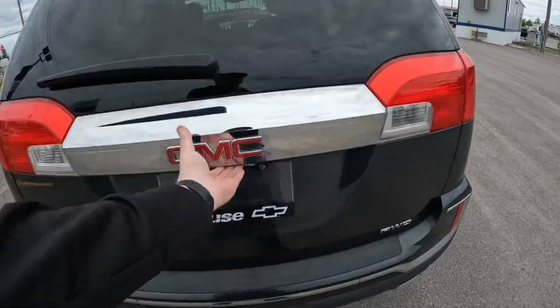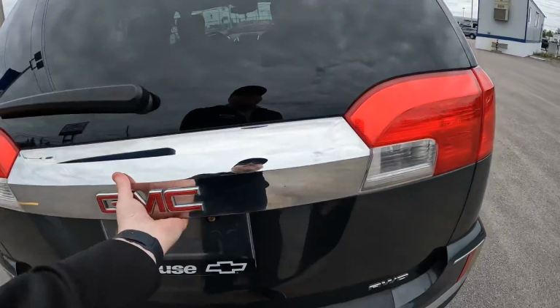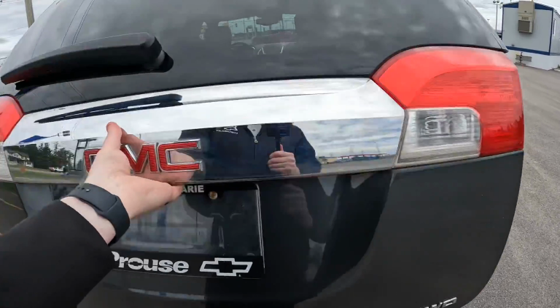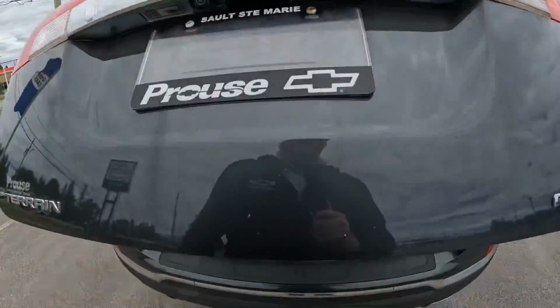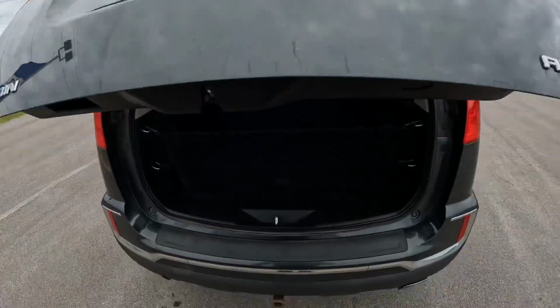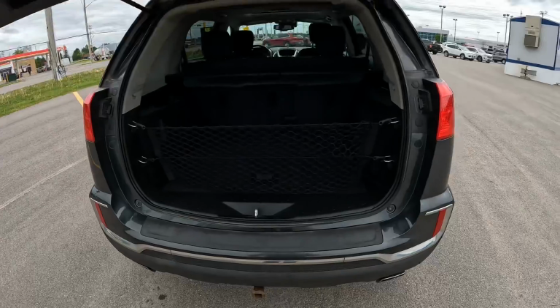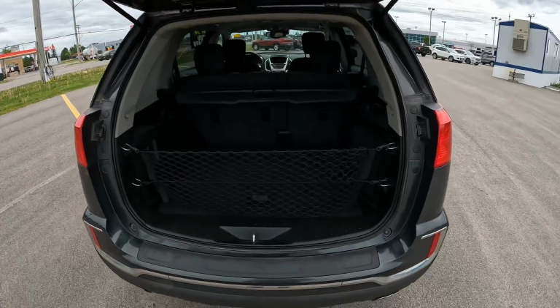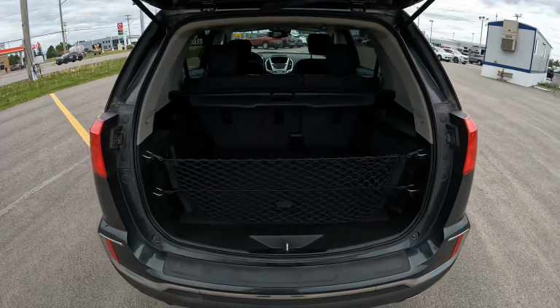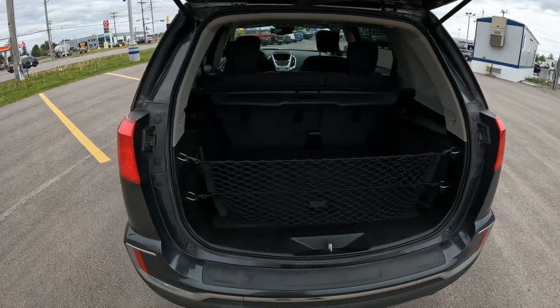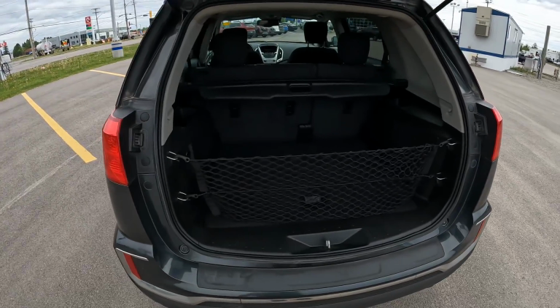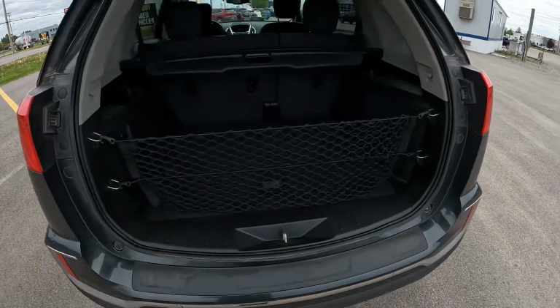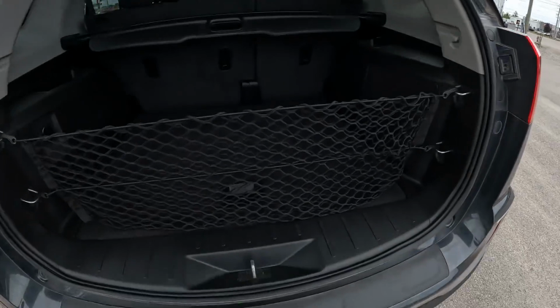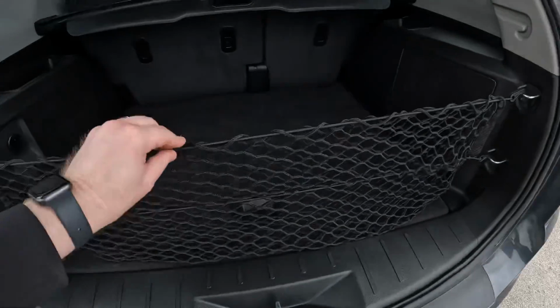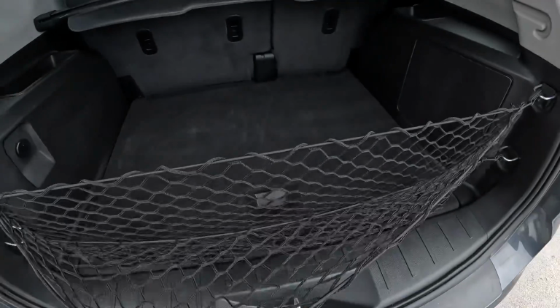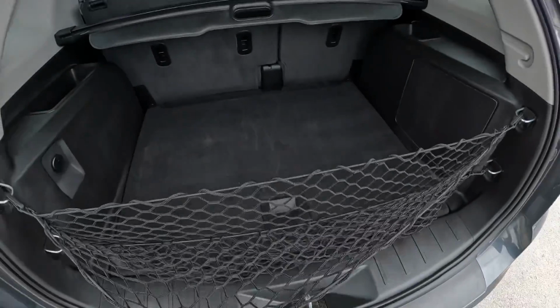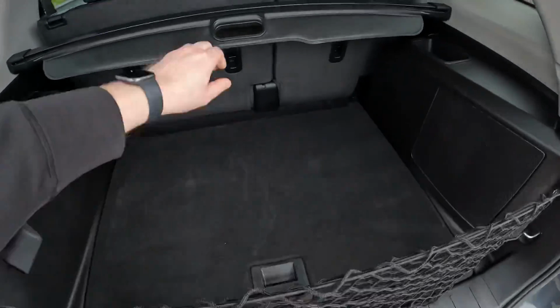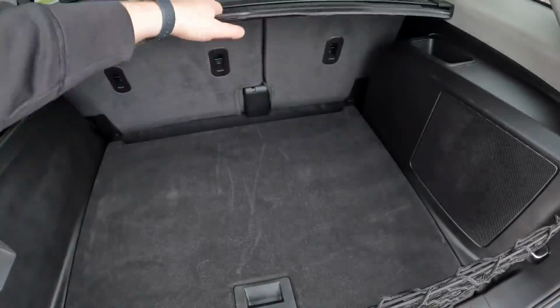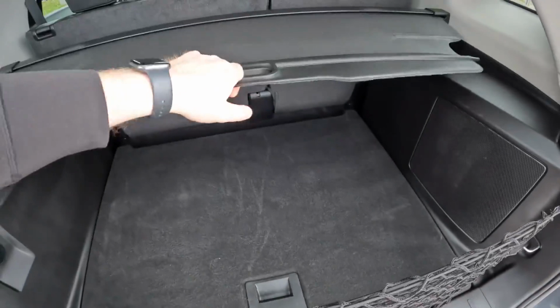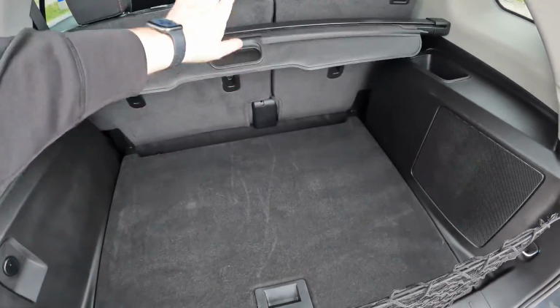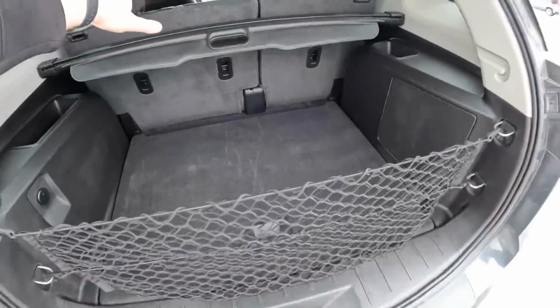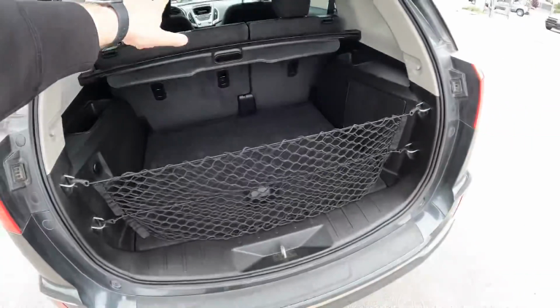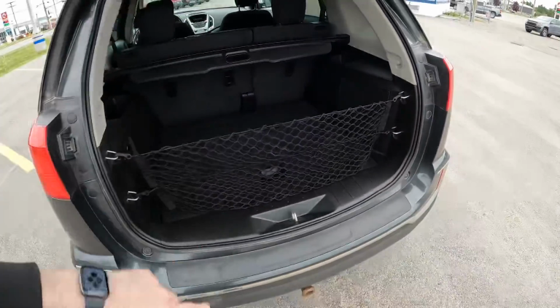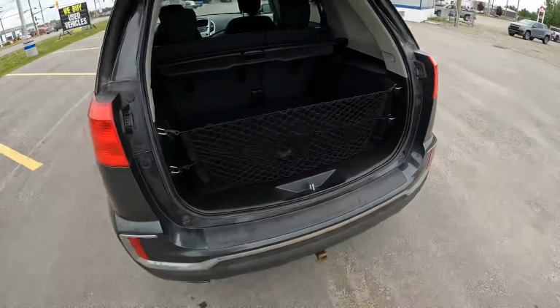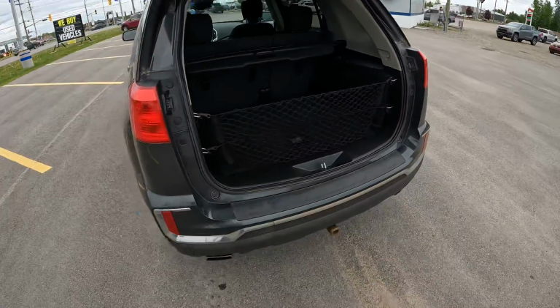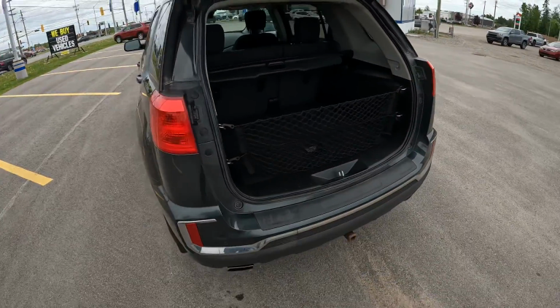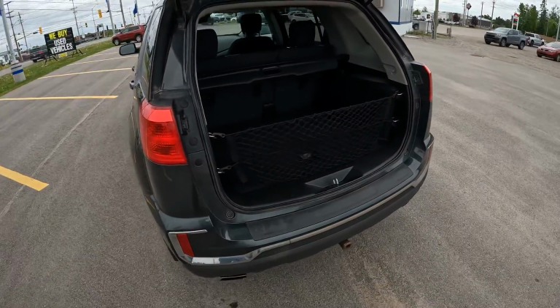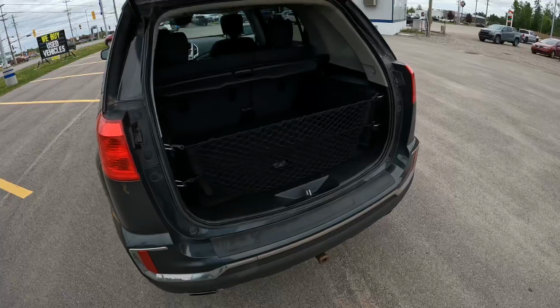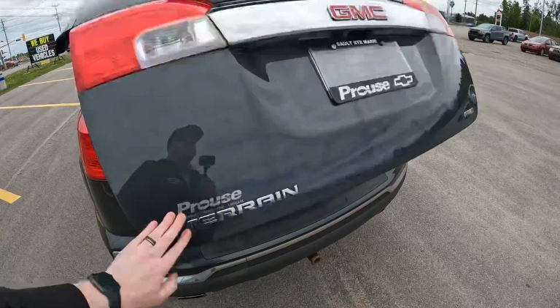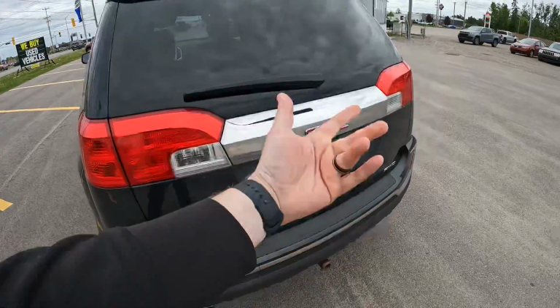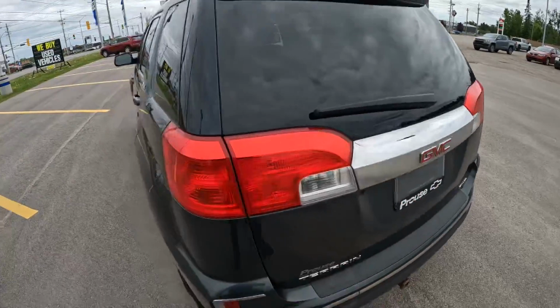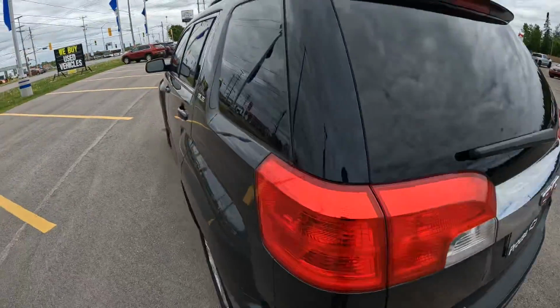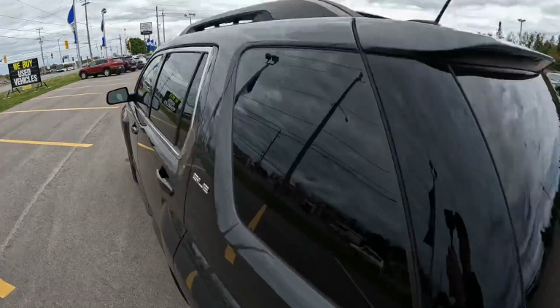Heading to the back — this is a five-passenger SUV, so there's actually lots of room here behind this second row. The previous owner has the net as well as the shade, which is really great. Those seats will drop down so you have extra storage if you don't have people in that back row. And of course, backup camera in this one.